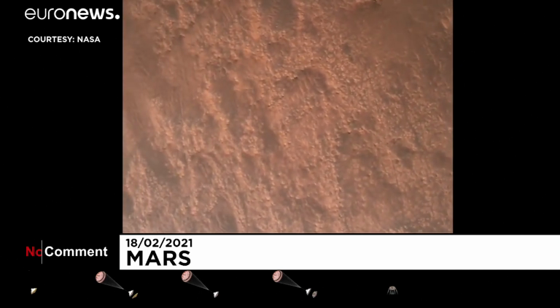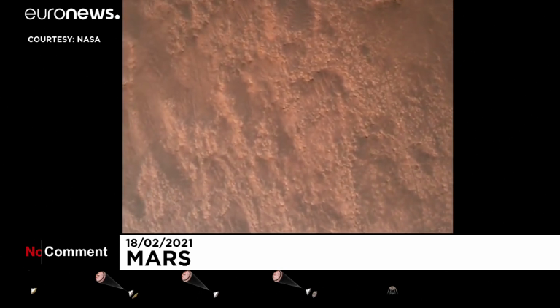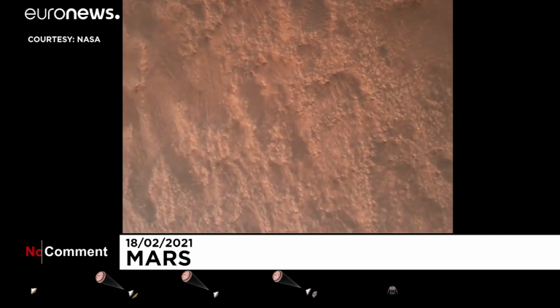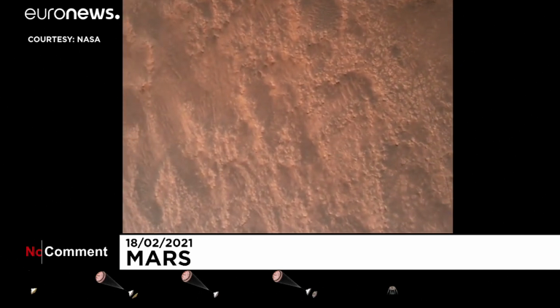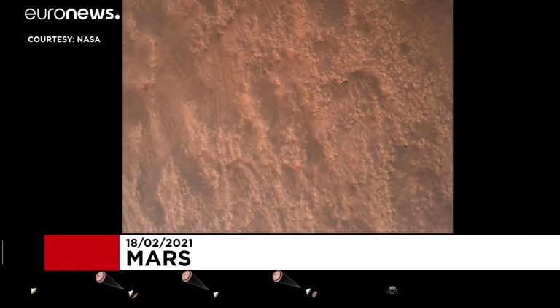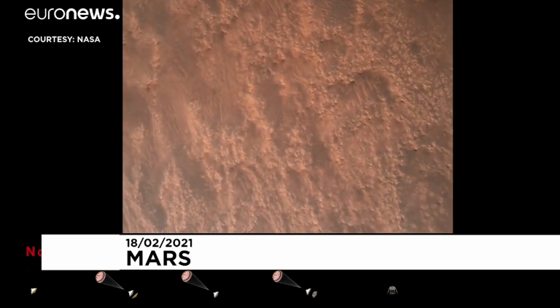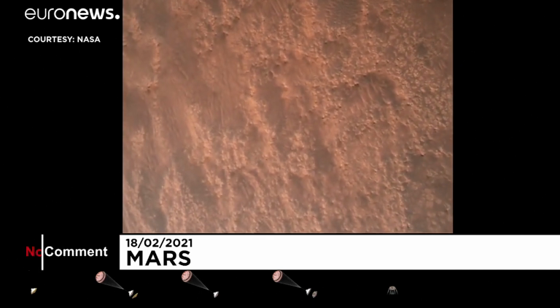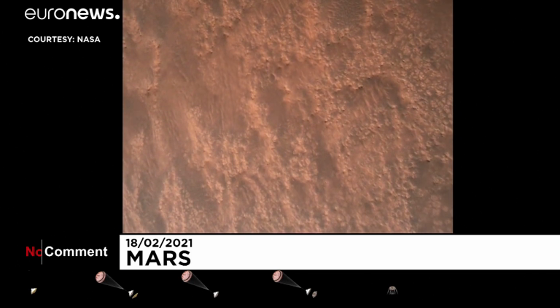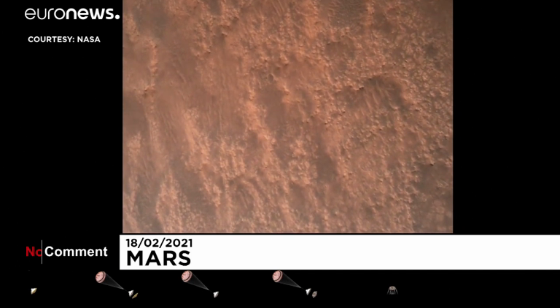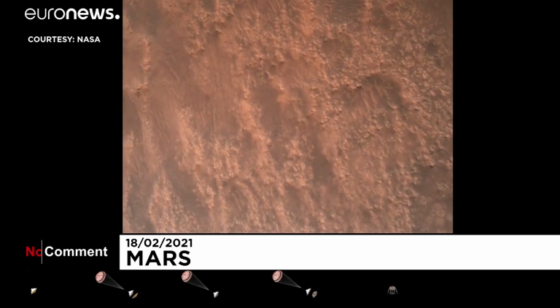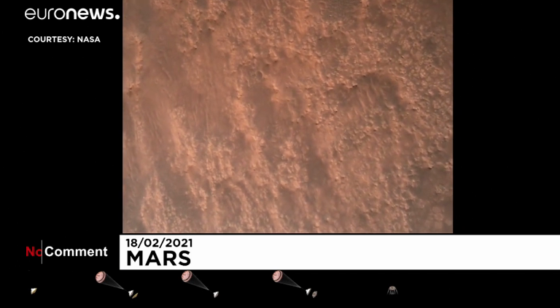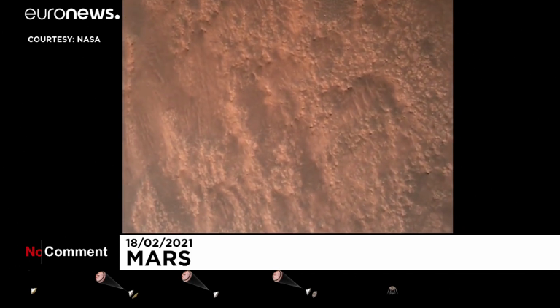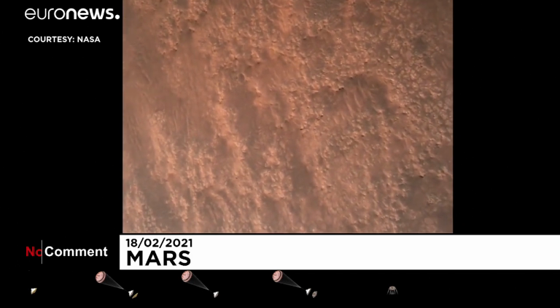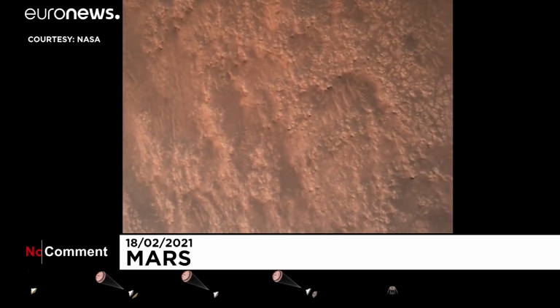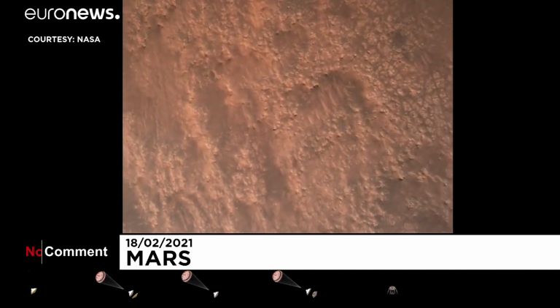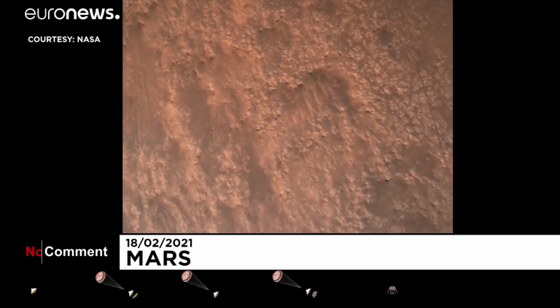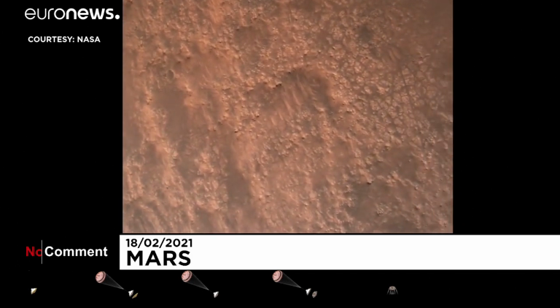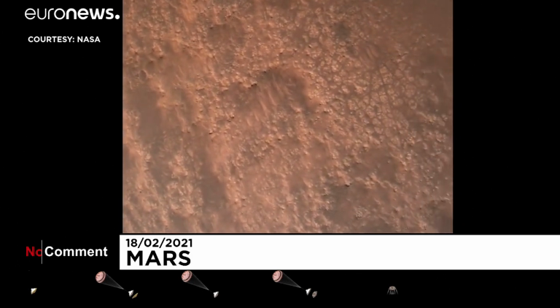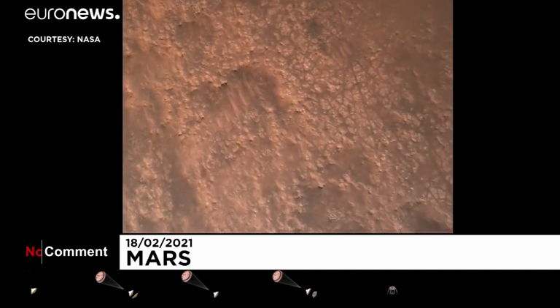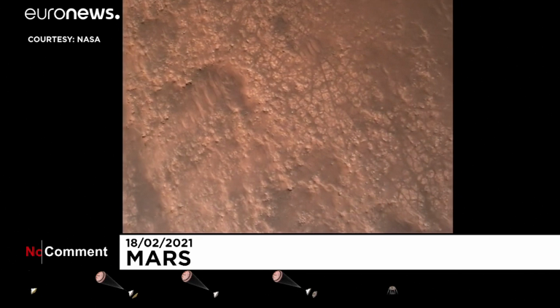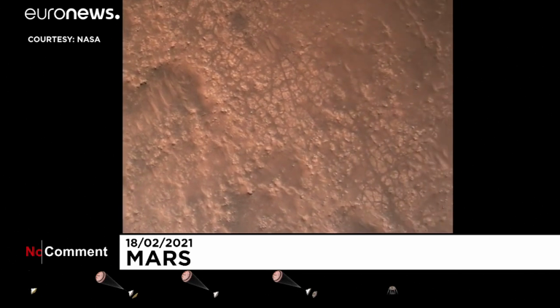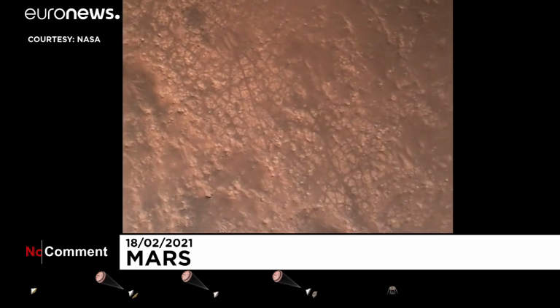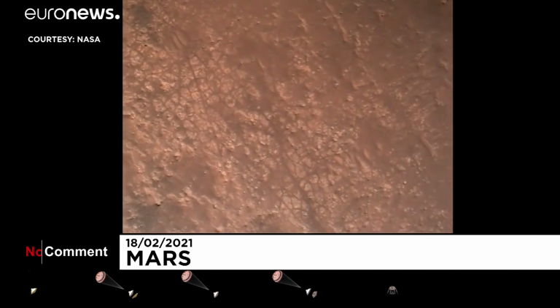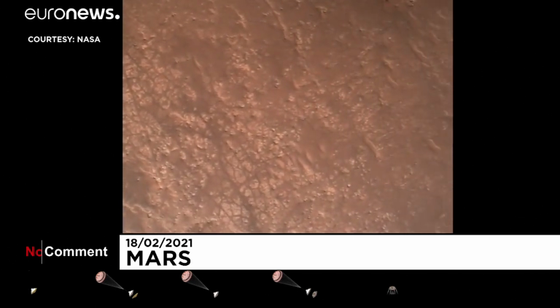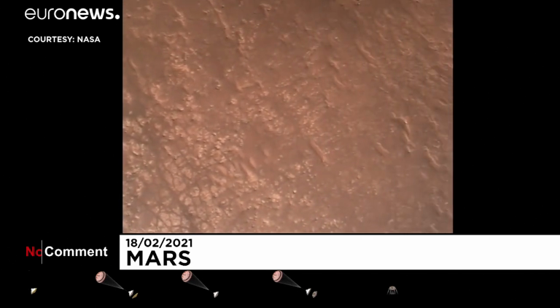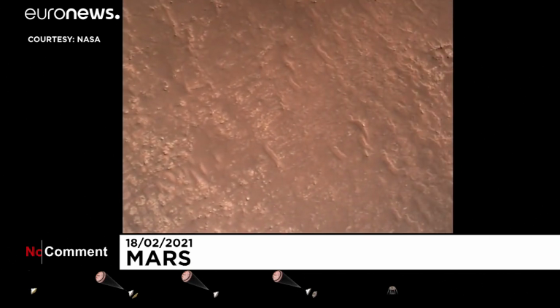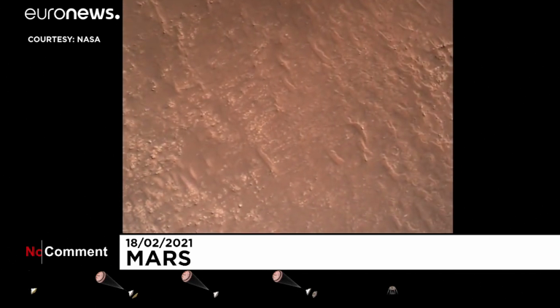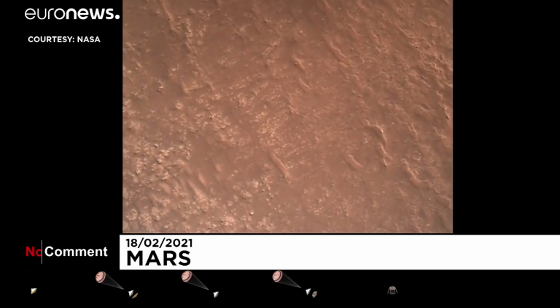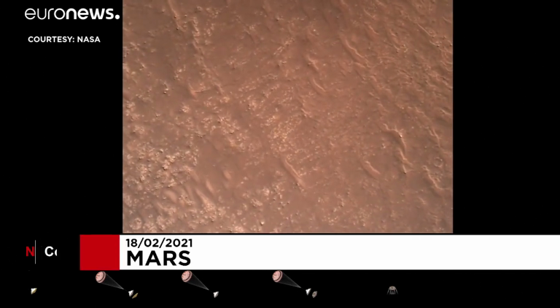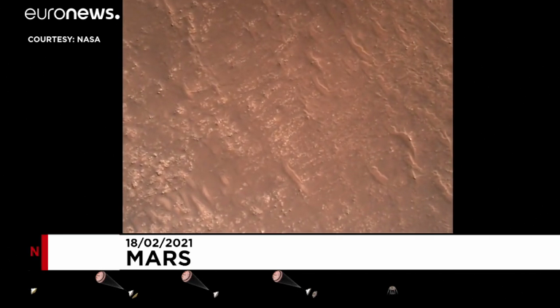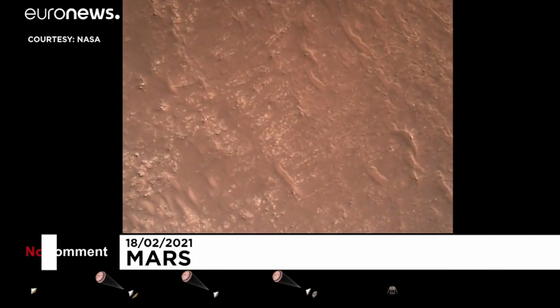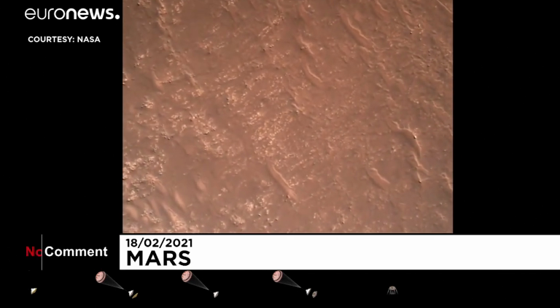TRN safety, Bravo. We have completed our terrain relative navigation. Current speed is about 30 meters per second, altitude of about 300 meters off the surface of Mars.